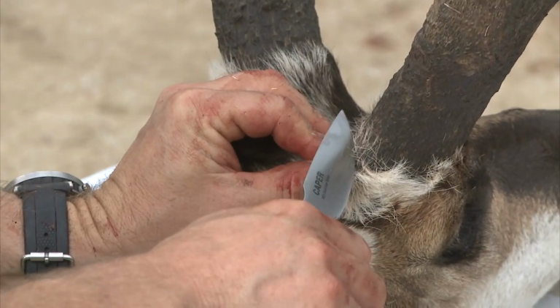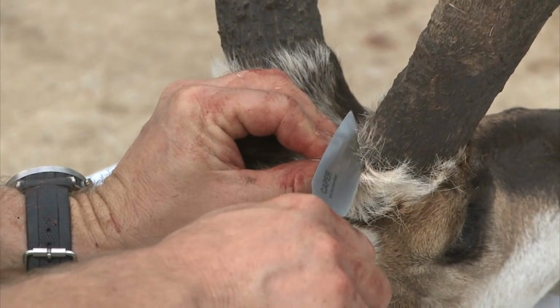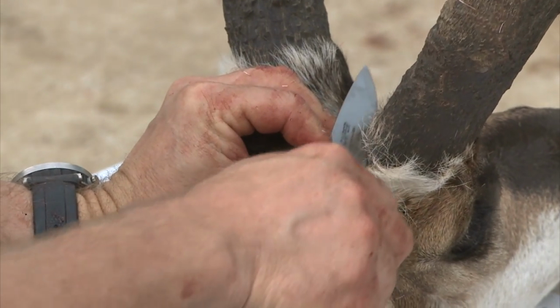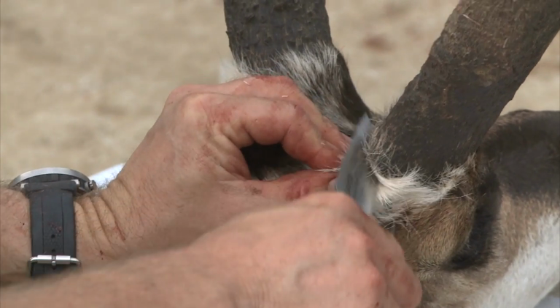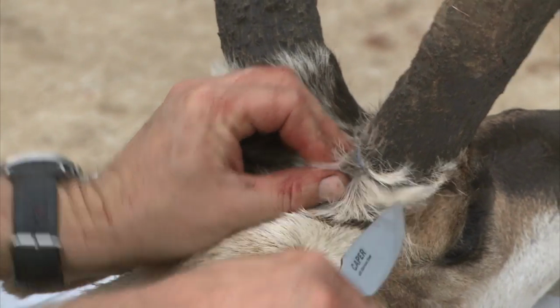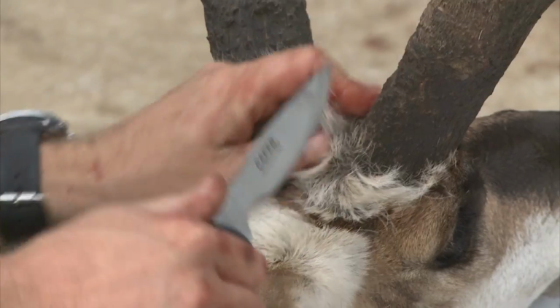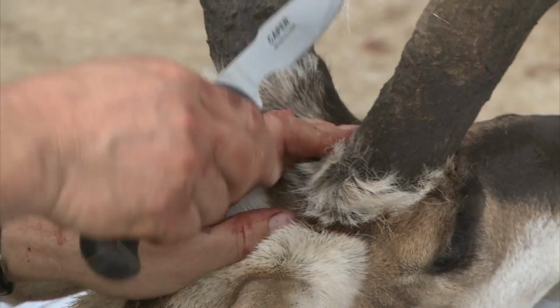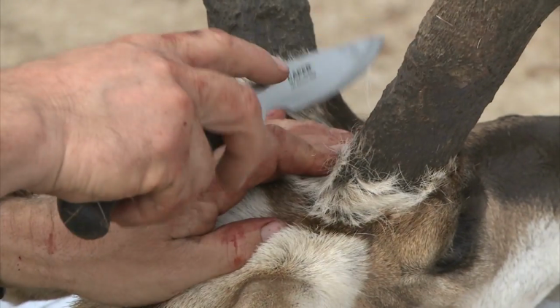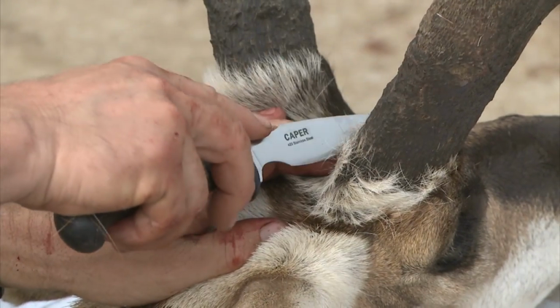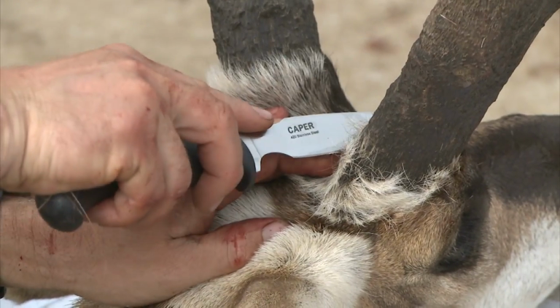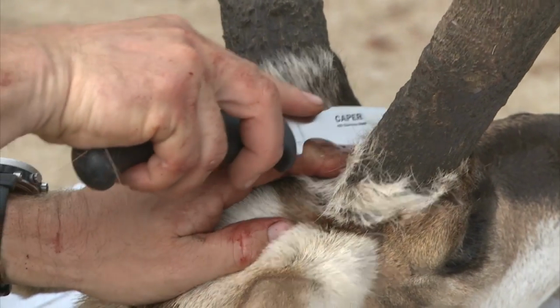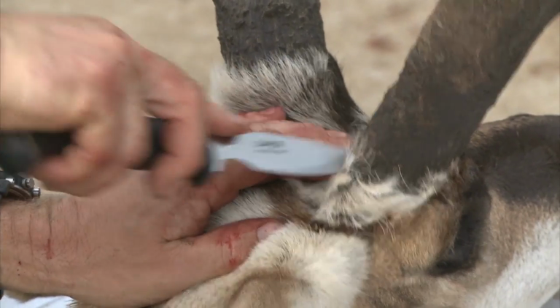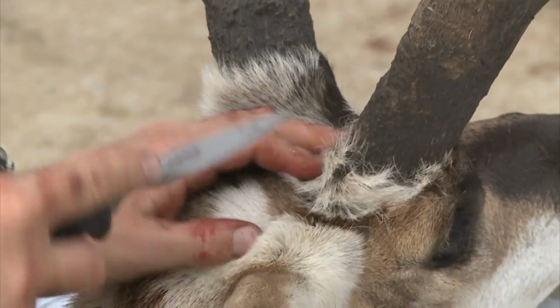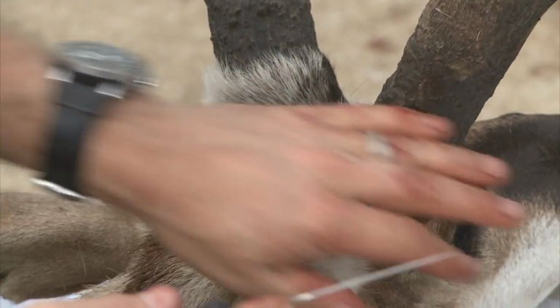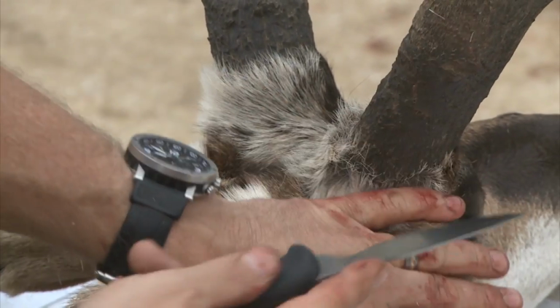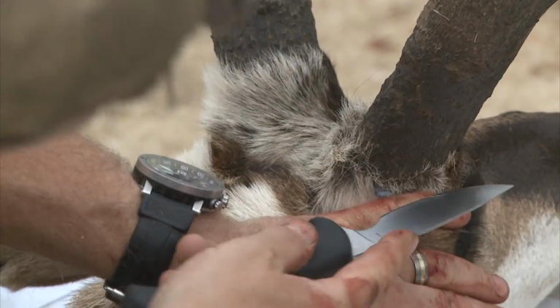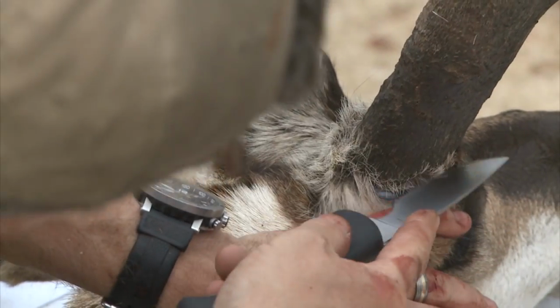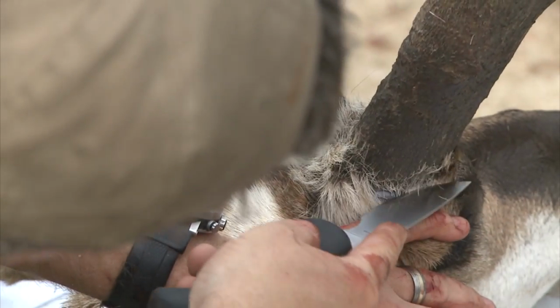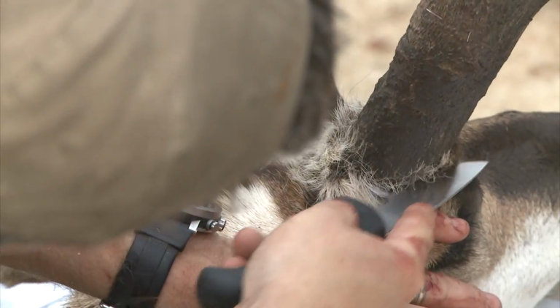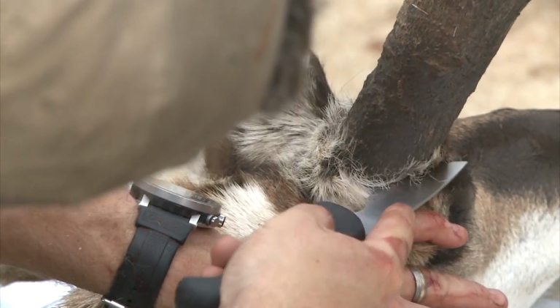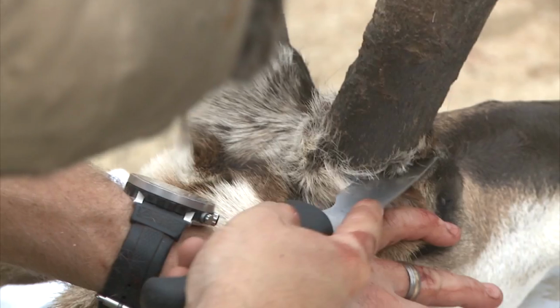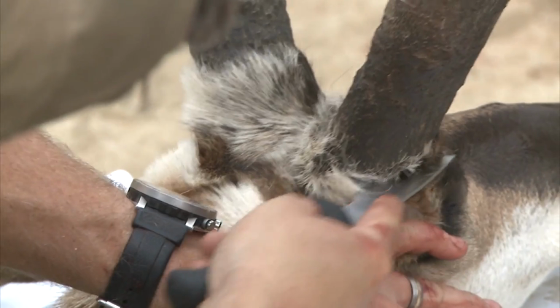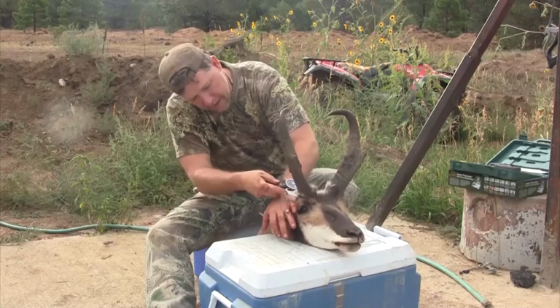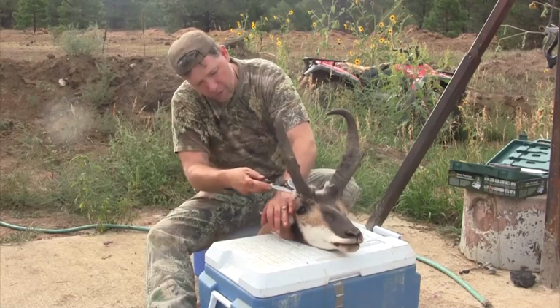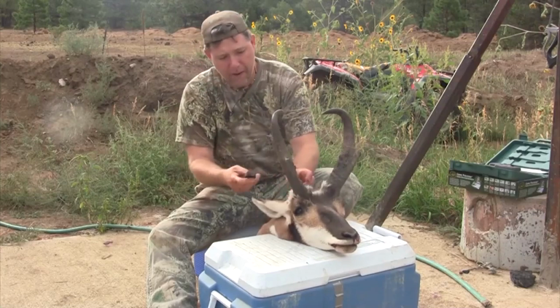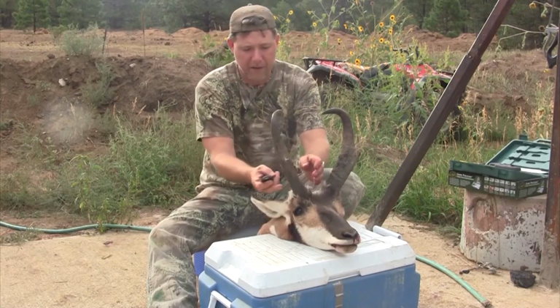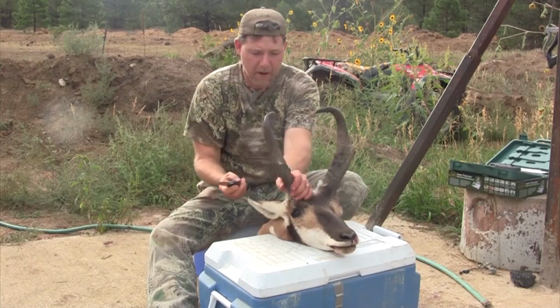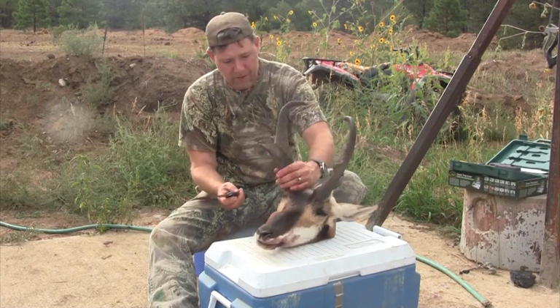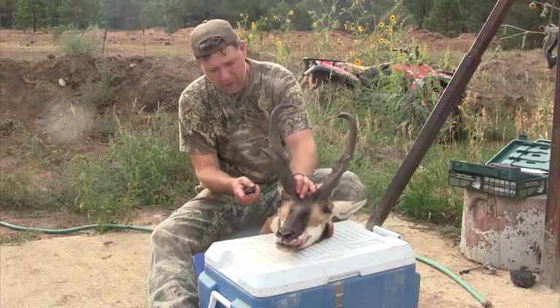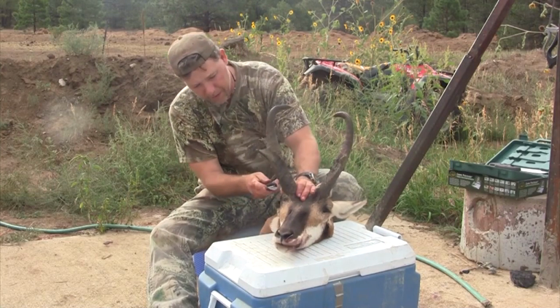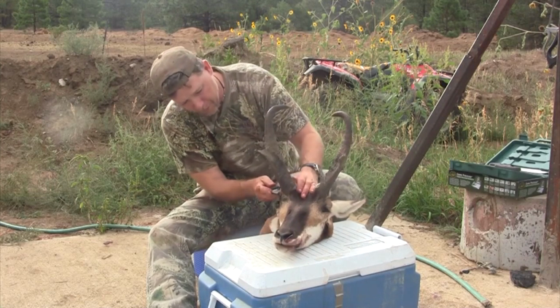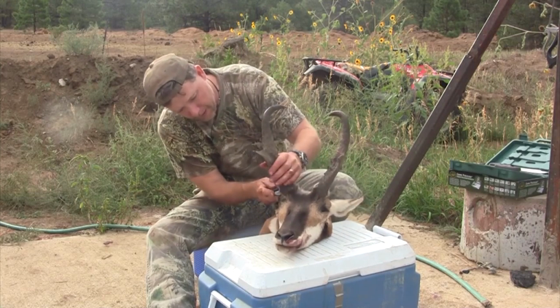By pulling the hair down you give the taxidermist a little more room to work with, so when he mounts it, any cut at the horn base will be covered up just like it was when the animal was alive.